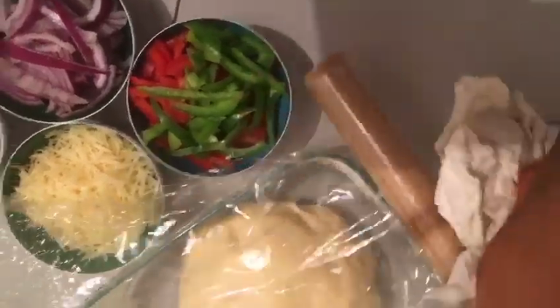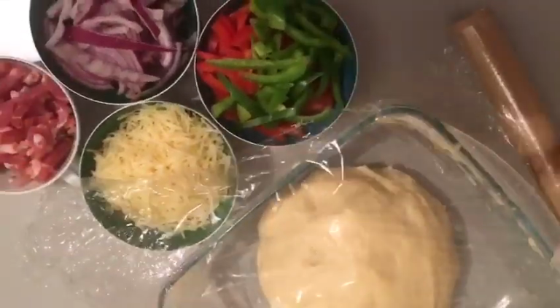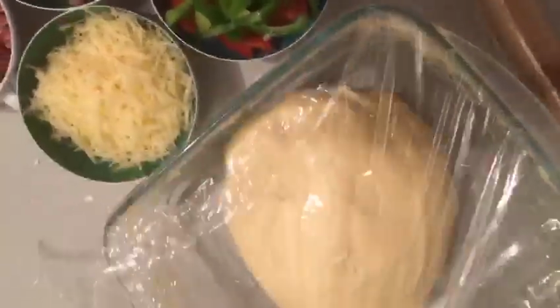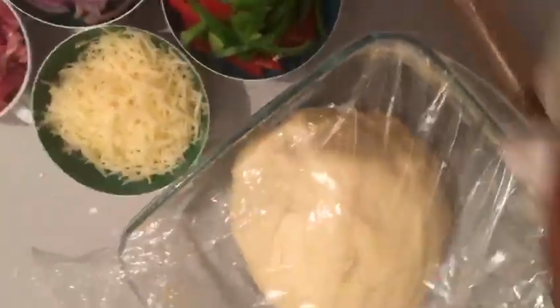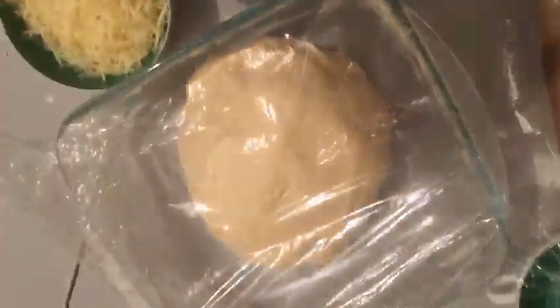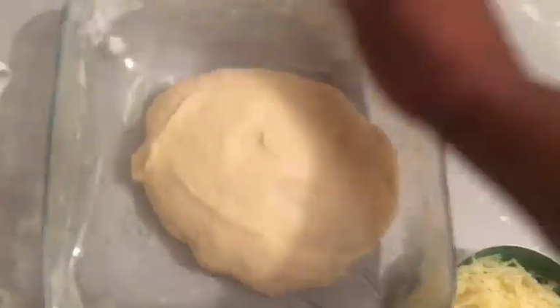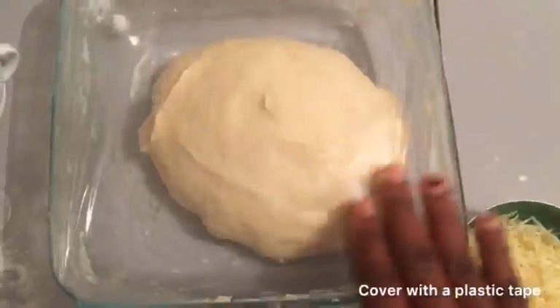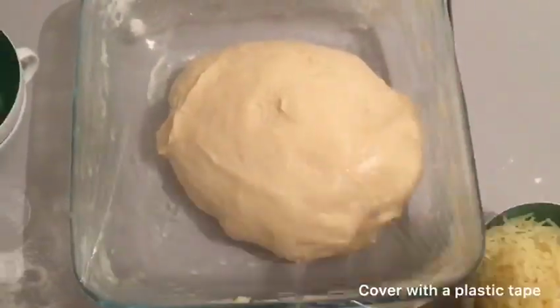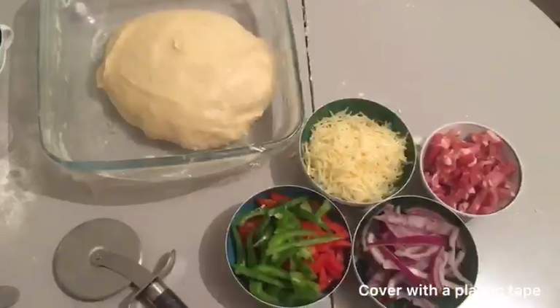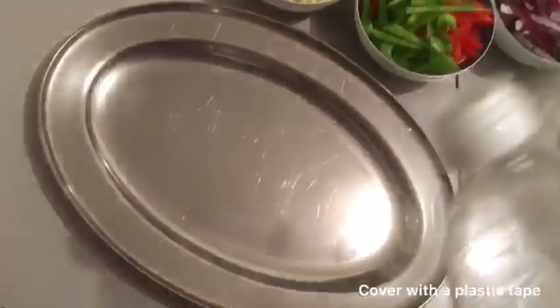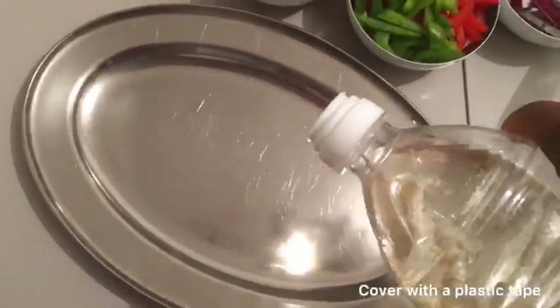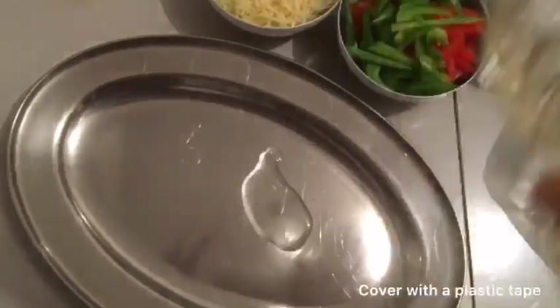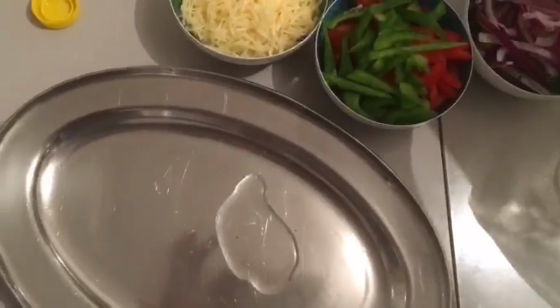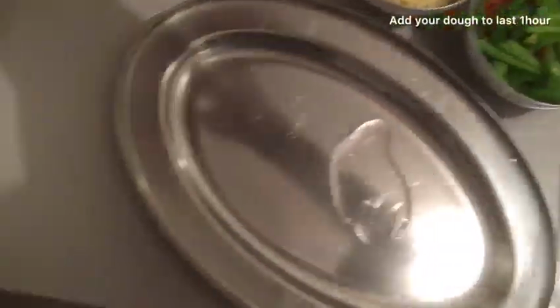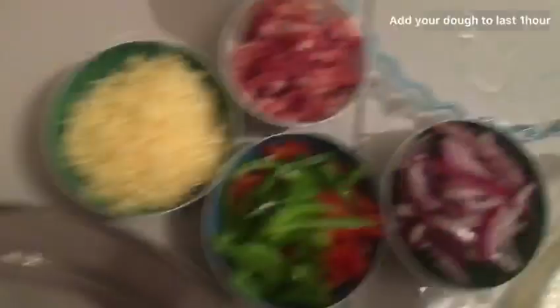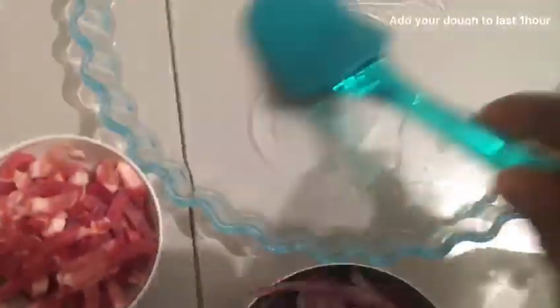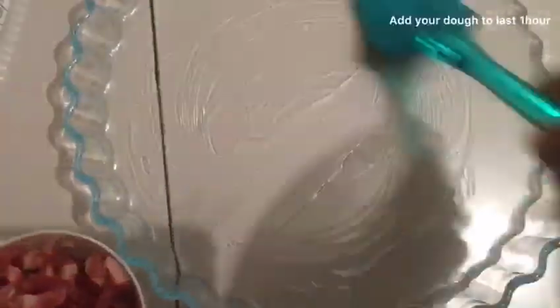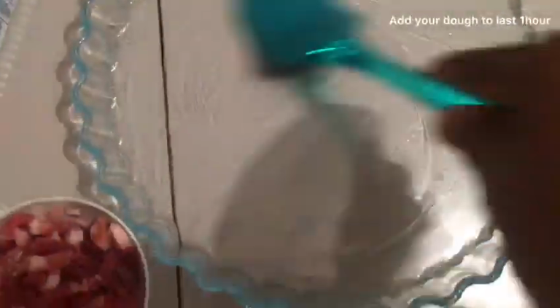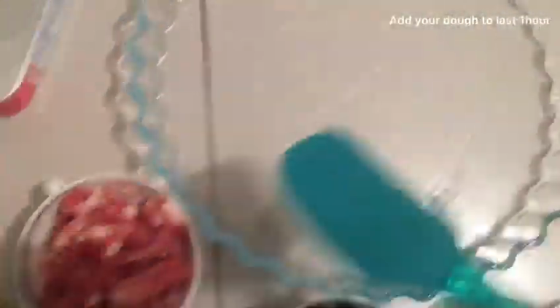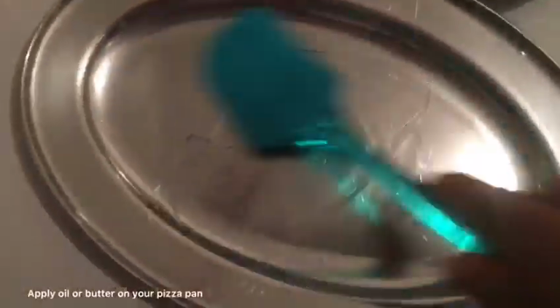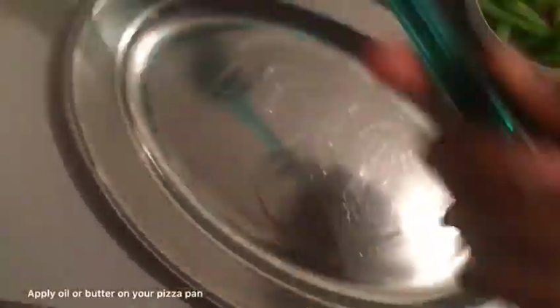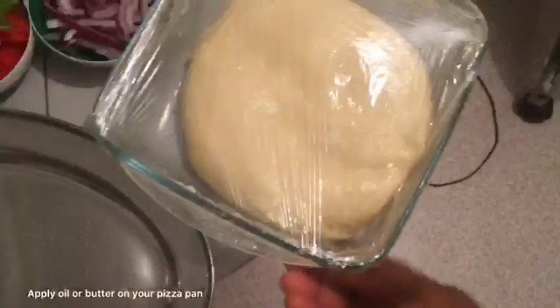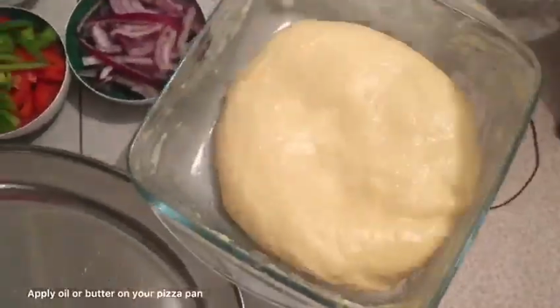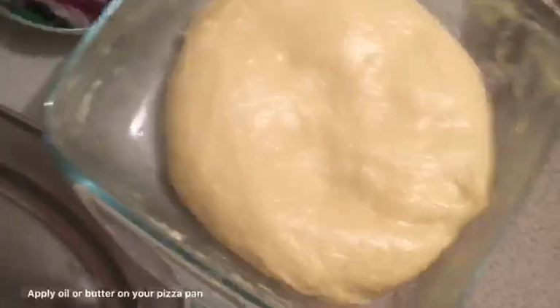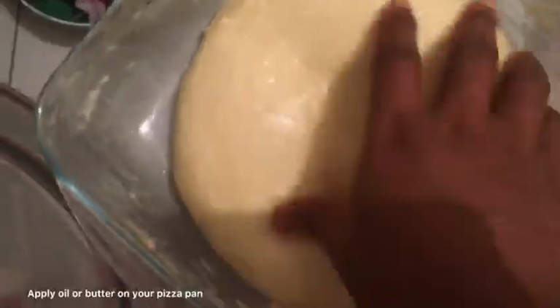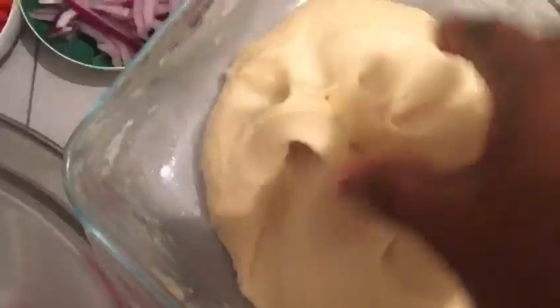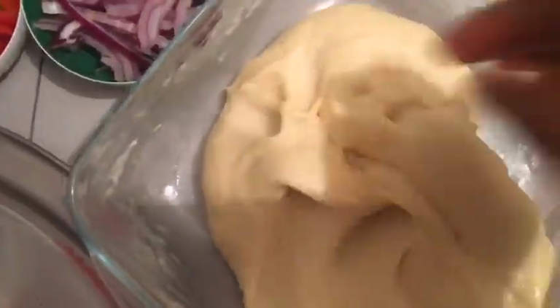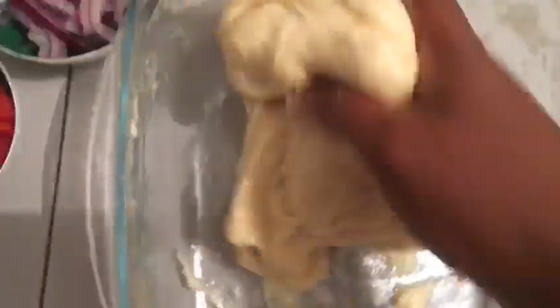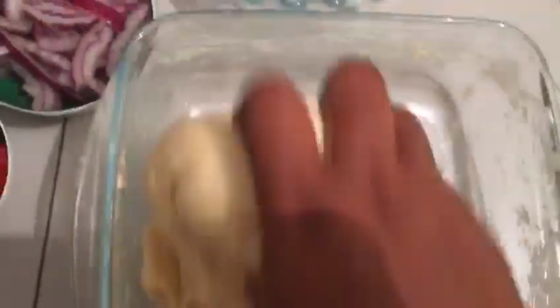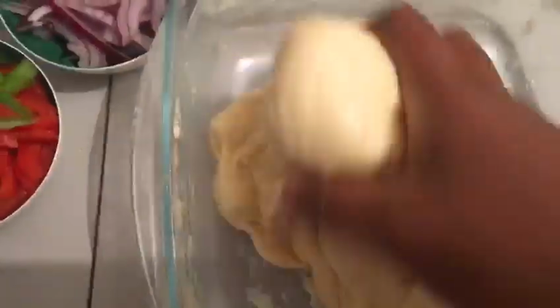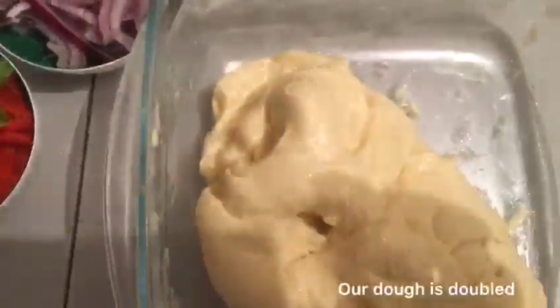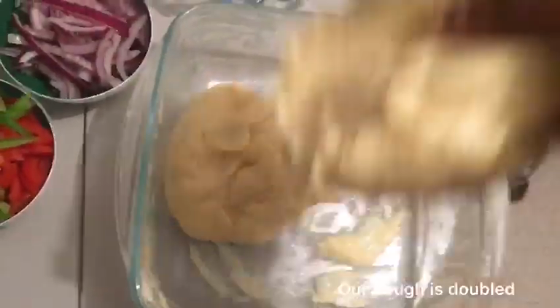Don't worry if it is too thick or dry. Just keep mixing until you hold them together. But if it refuses to be smooth, just add a bit of water — it will help the dough to be smooth and elastic.